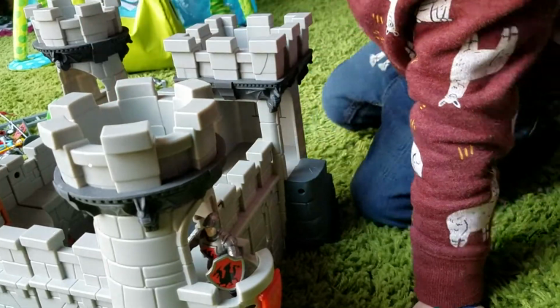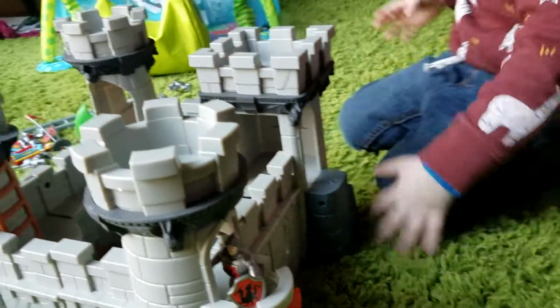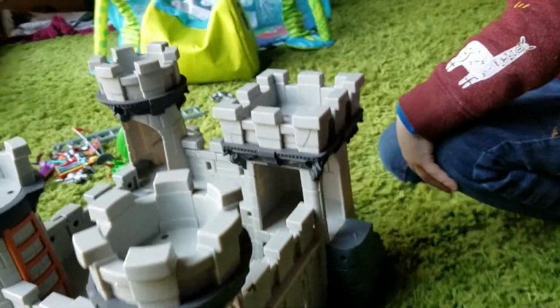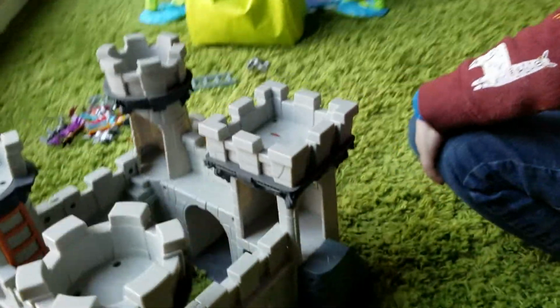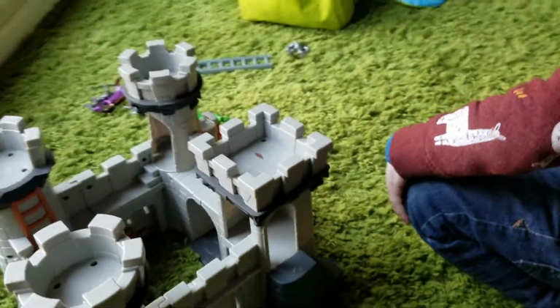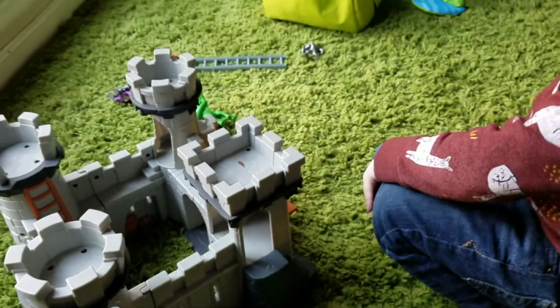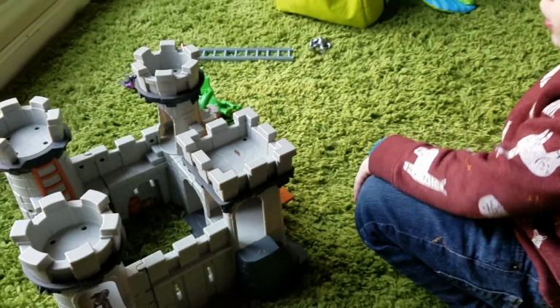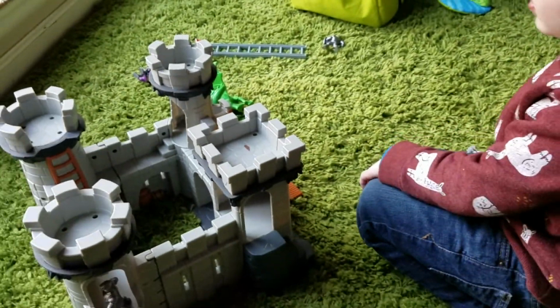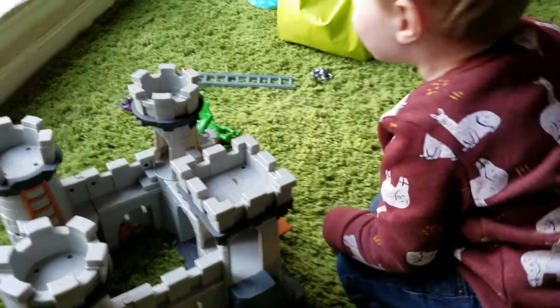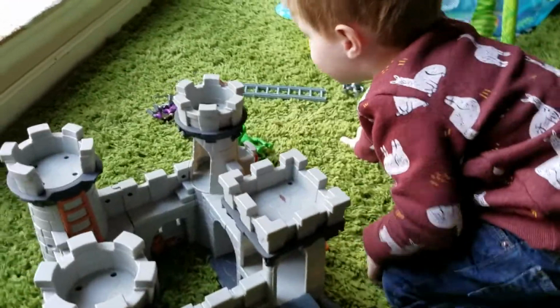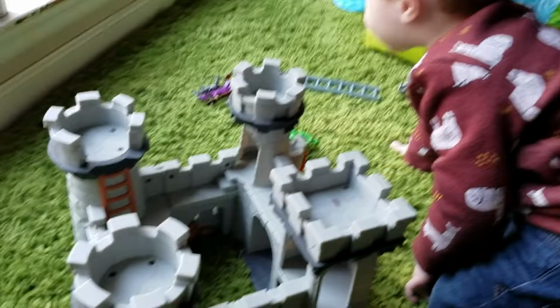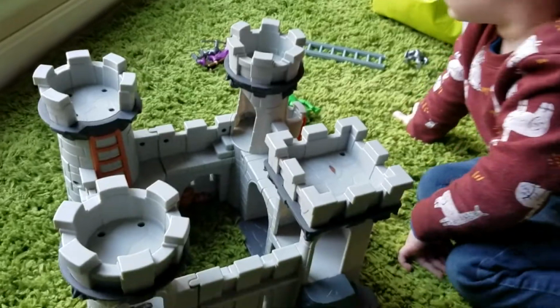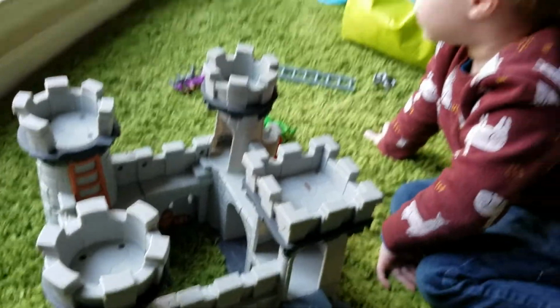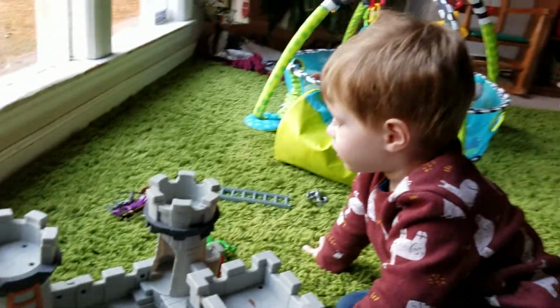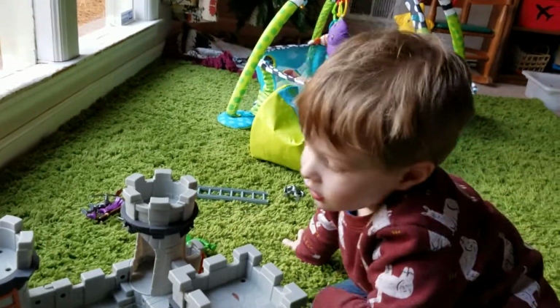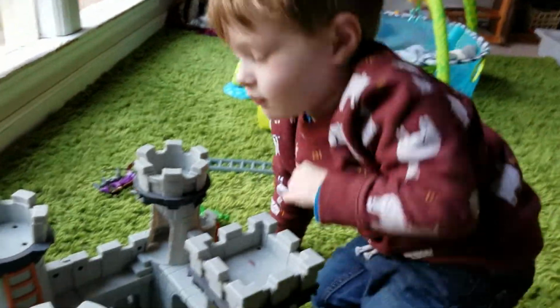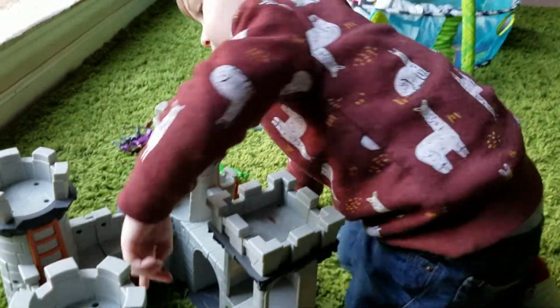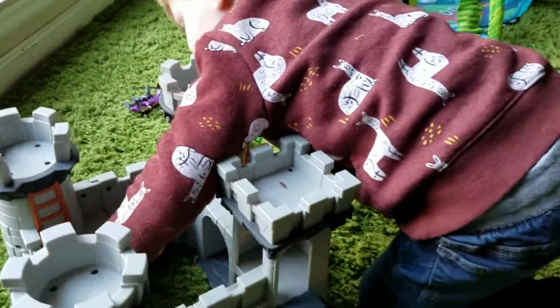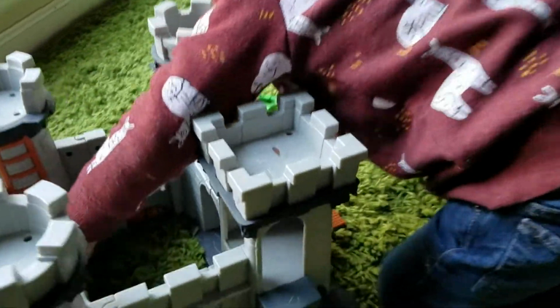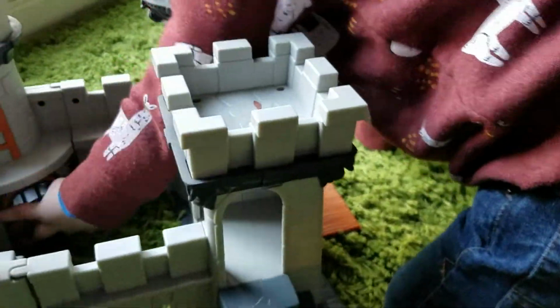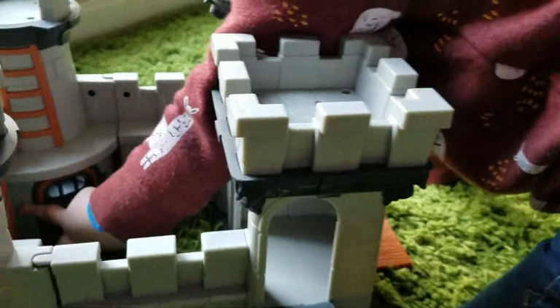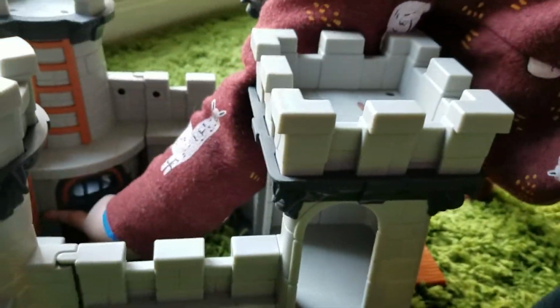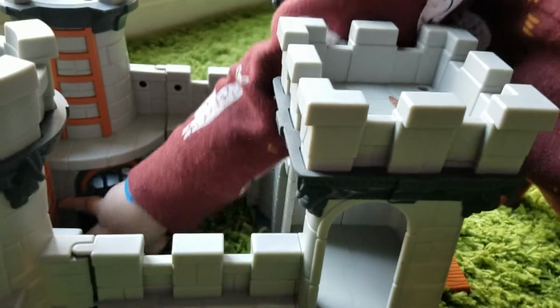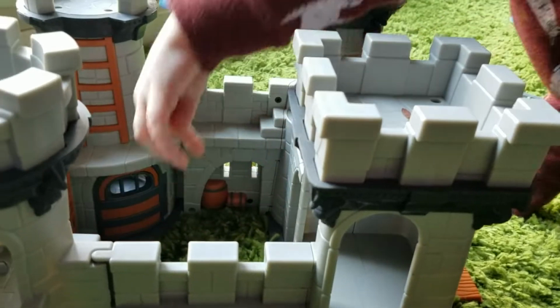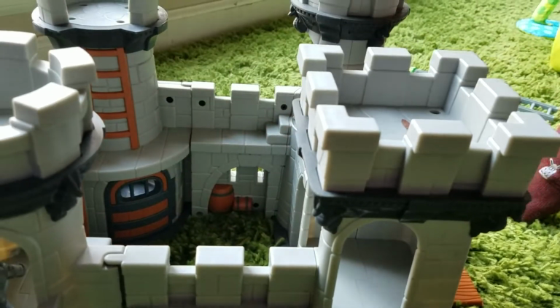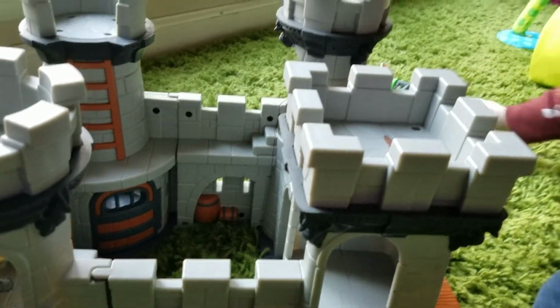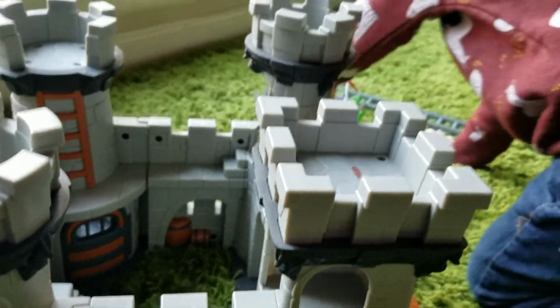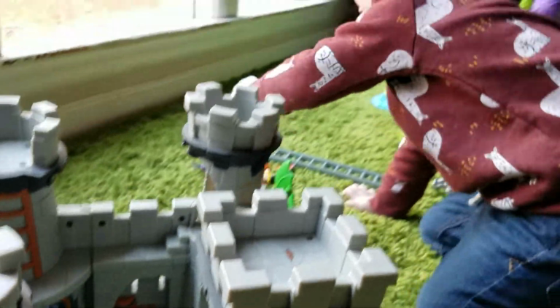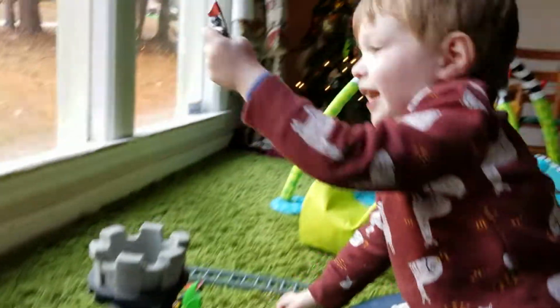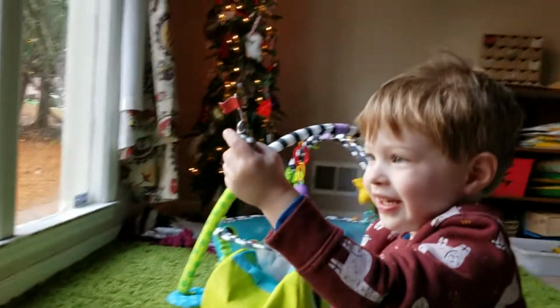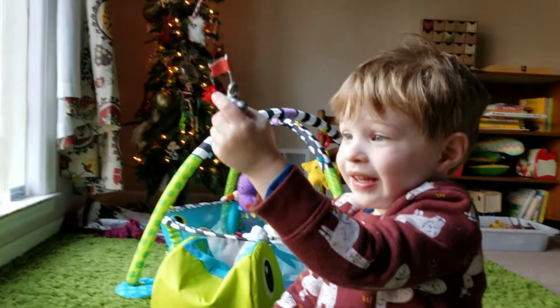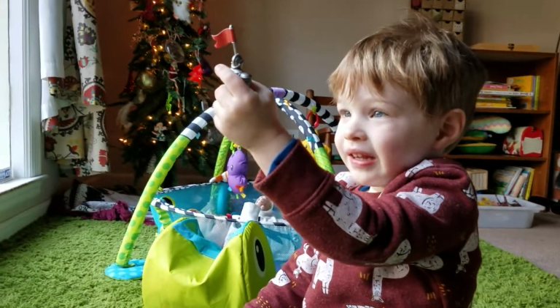Where's the dungeon? I don't know where the dungeon is. Where's the jail? Here's the dungeon.